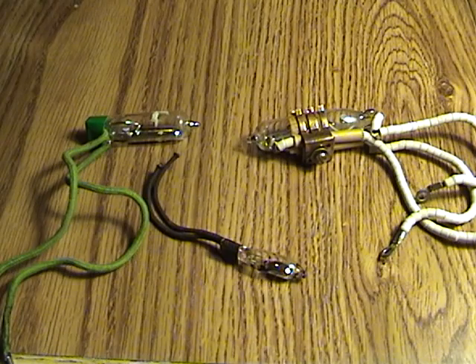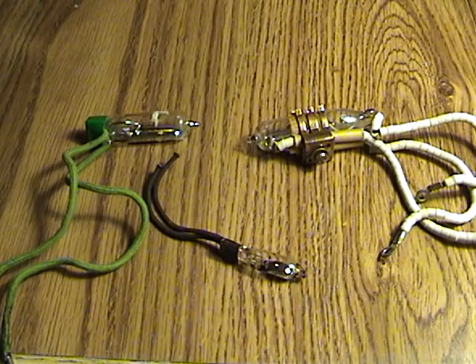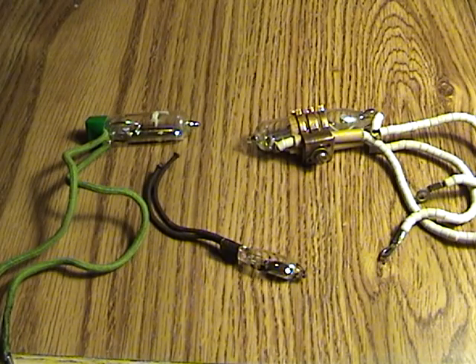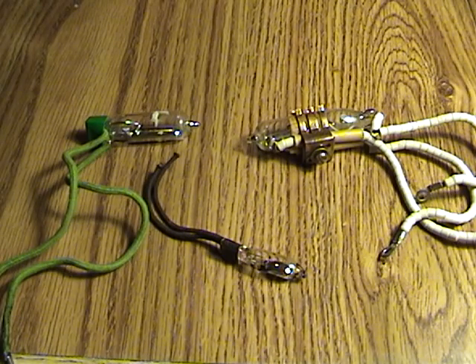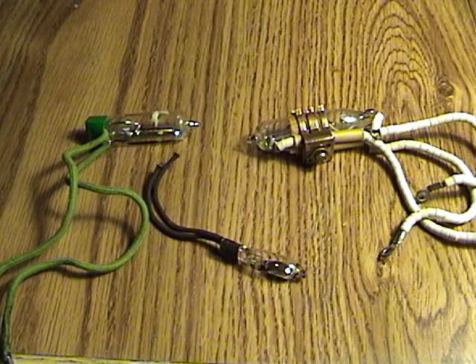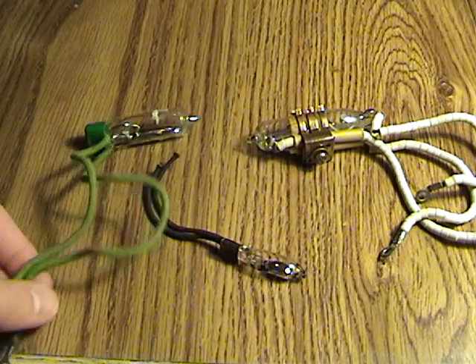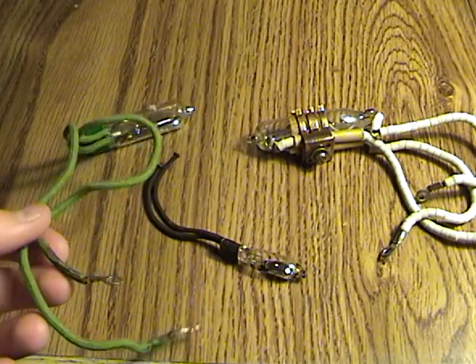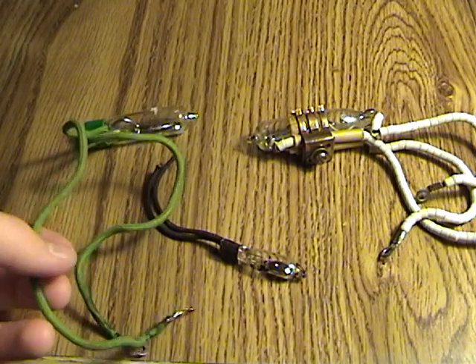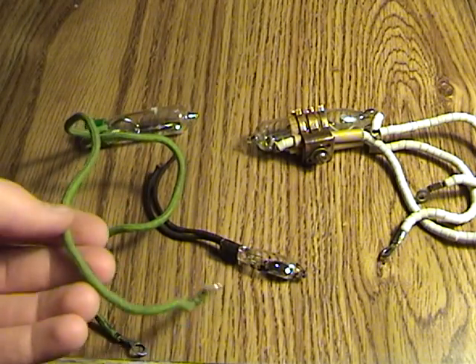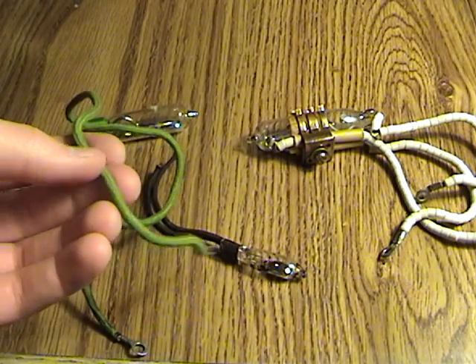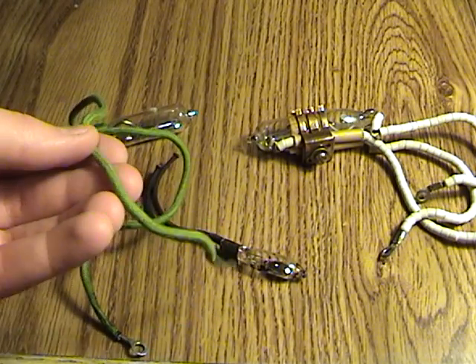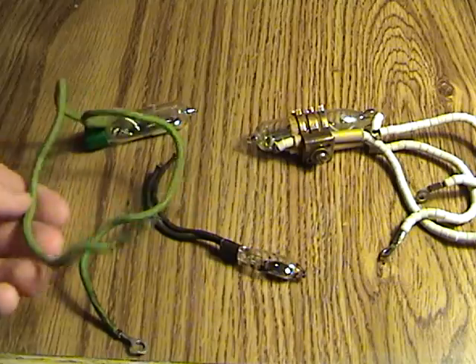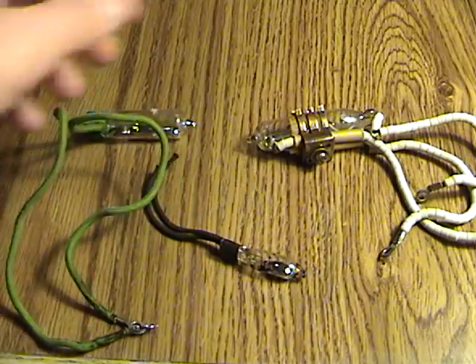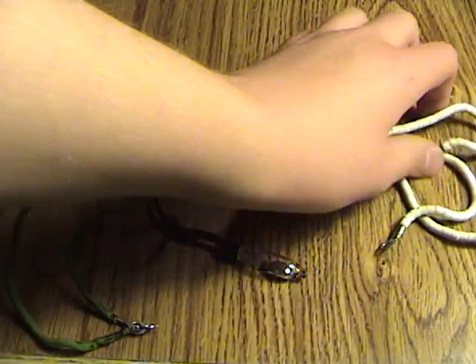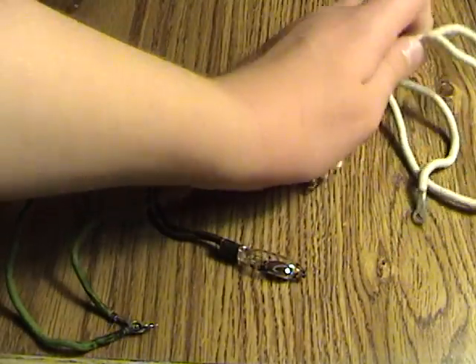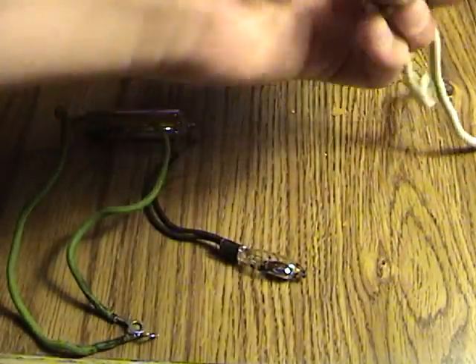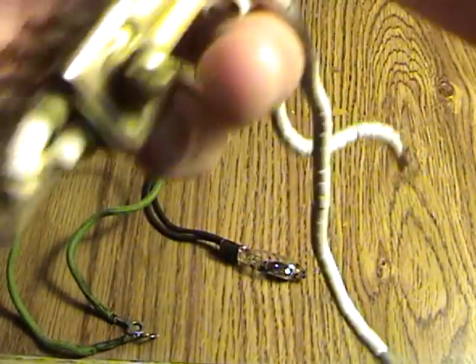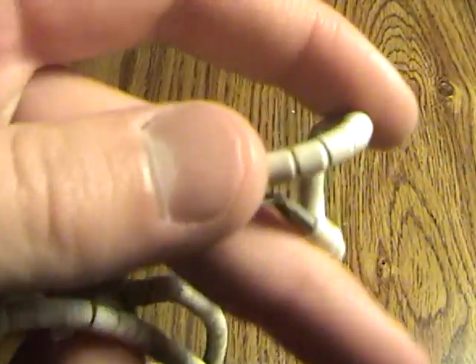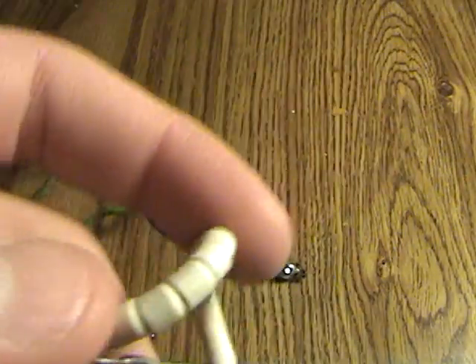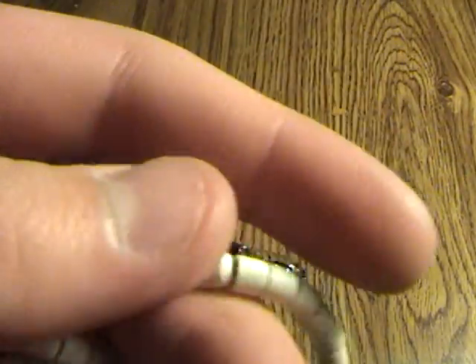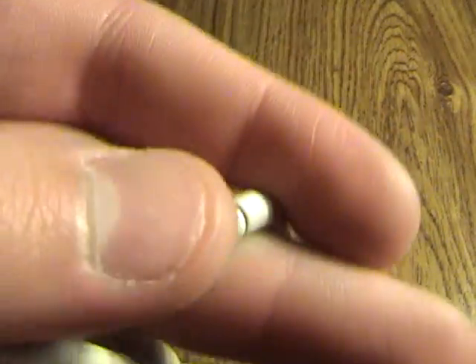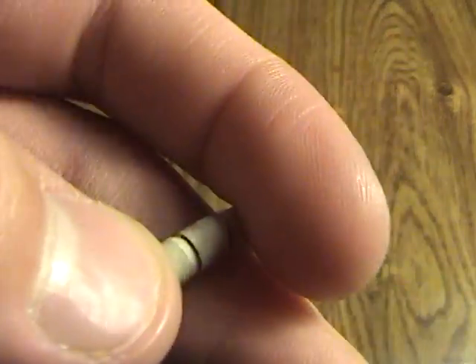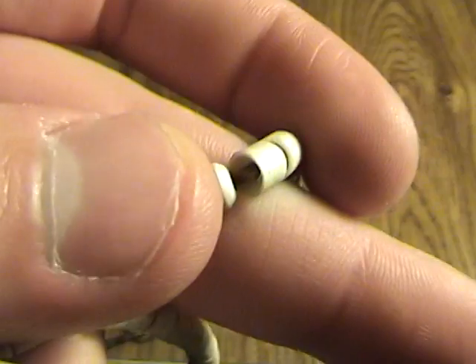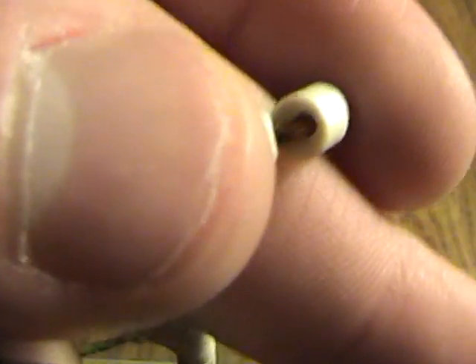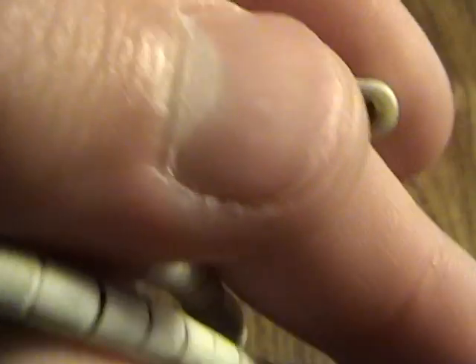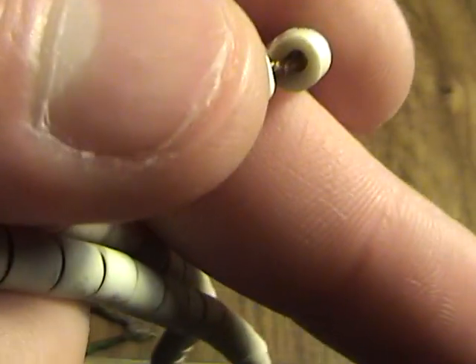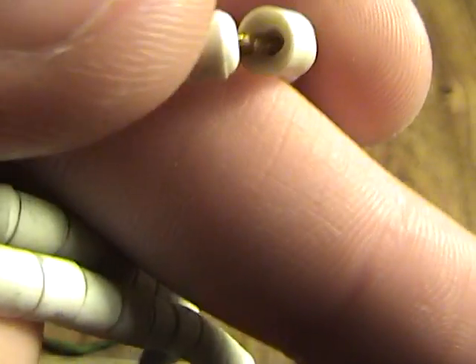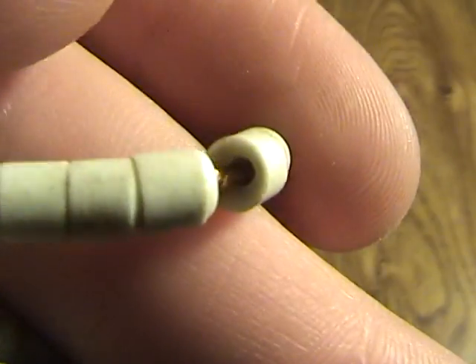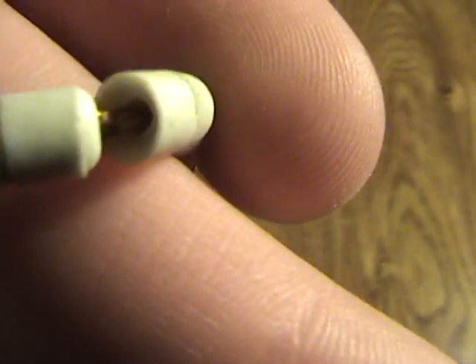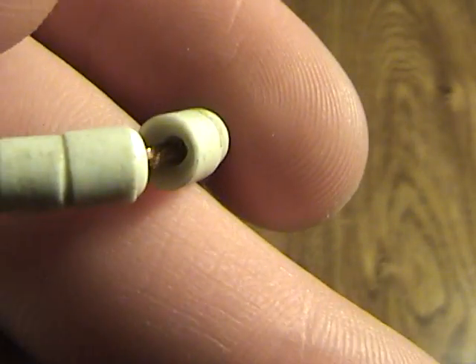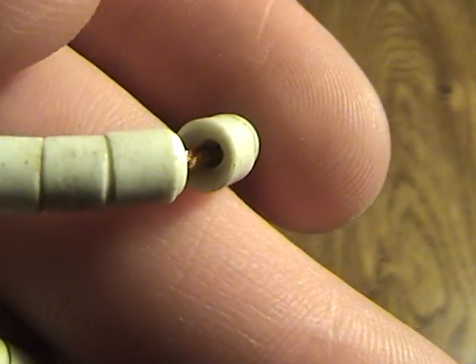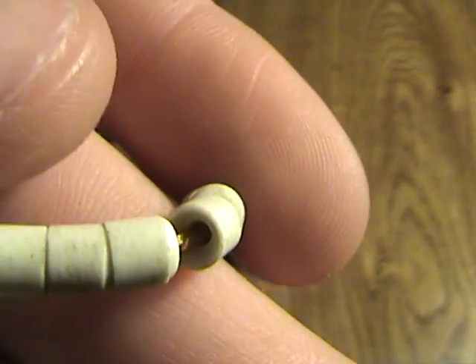Mercury tilt switches. Two of them have a cloth coating over the copper wire, and this one has little ceramic beads that are over the wire. The wire is exposed here, so you can see right there.